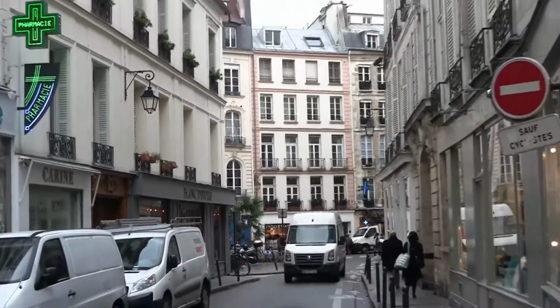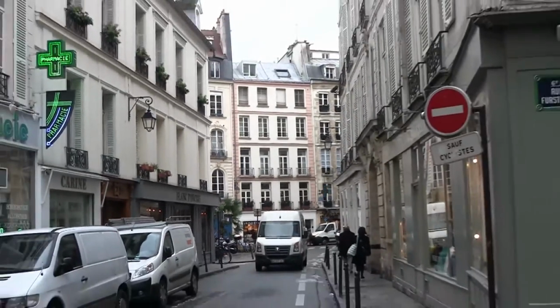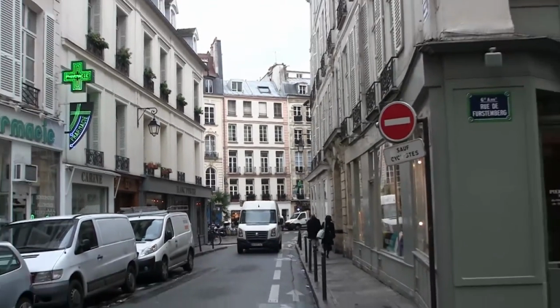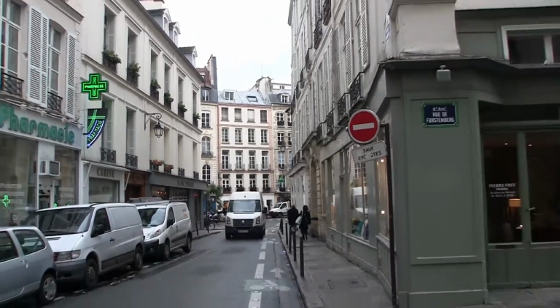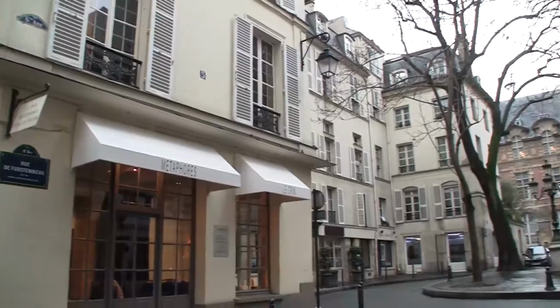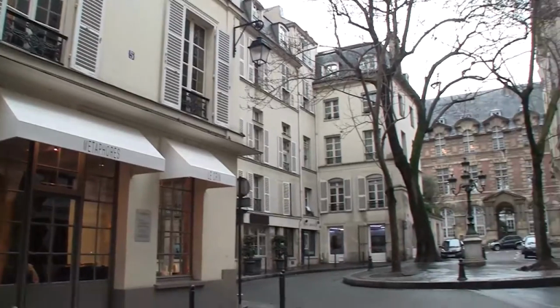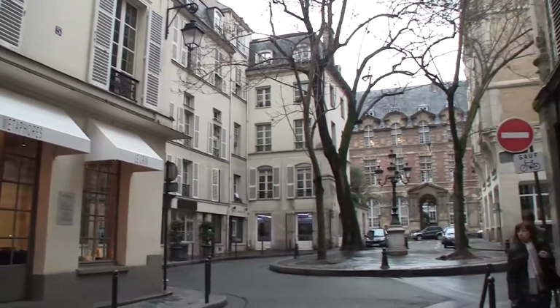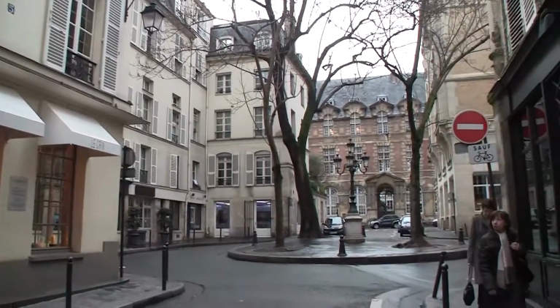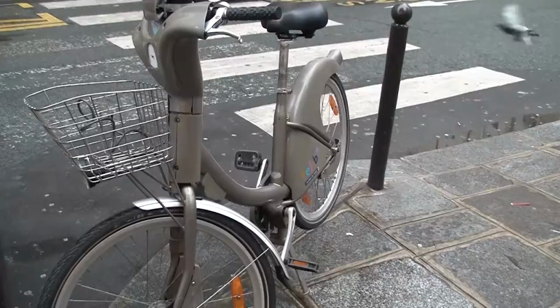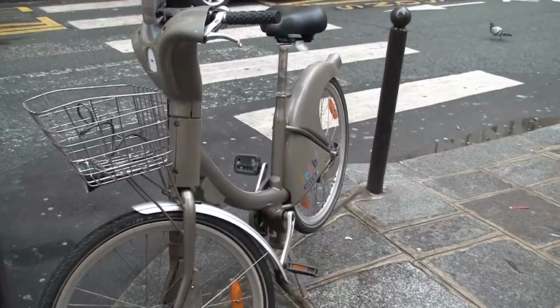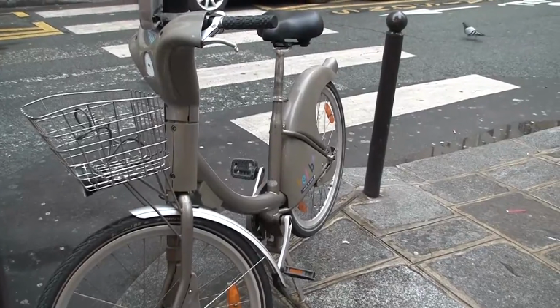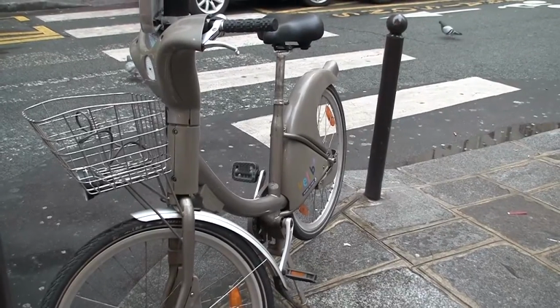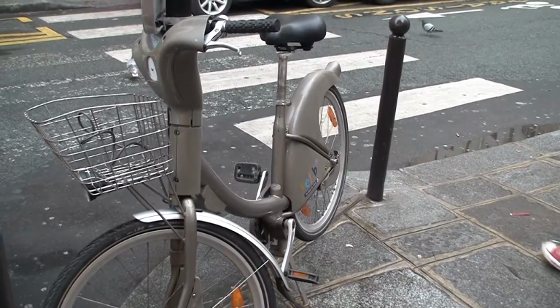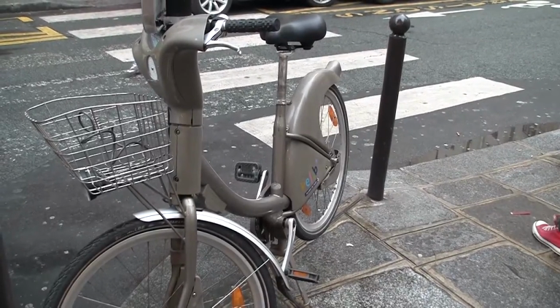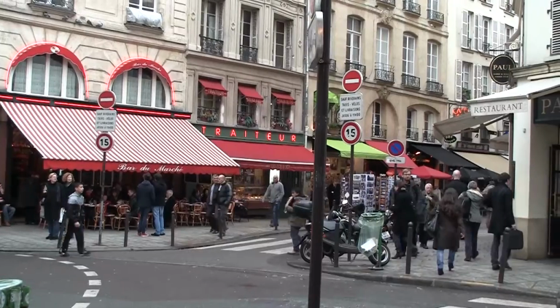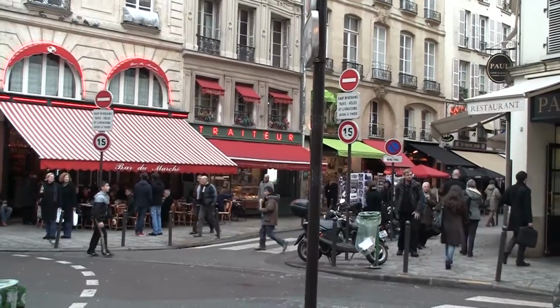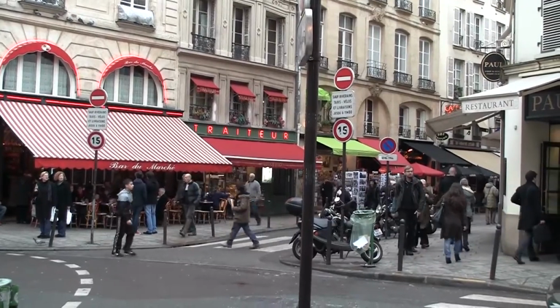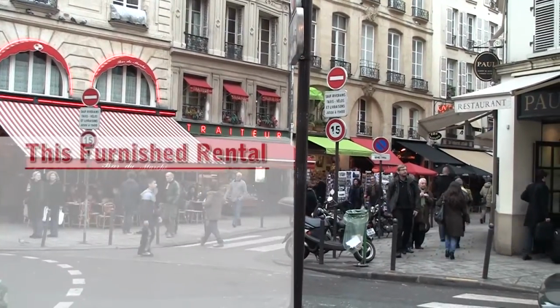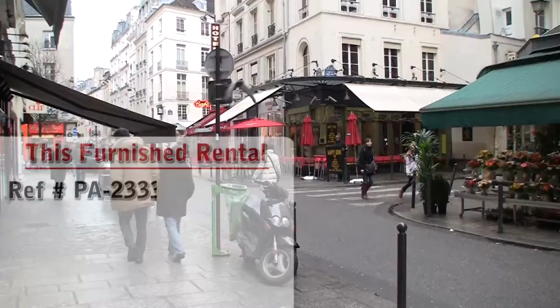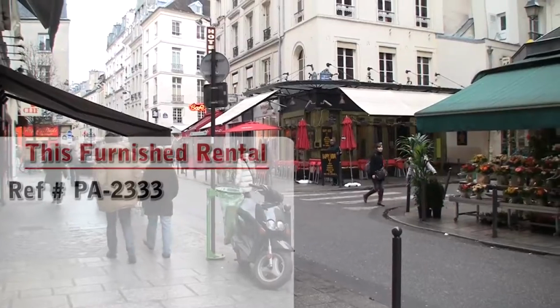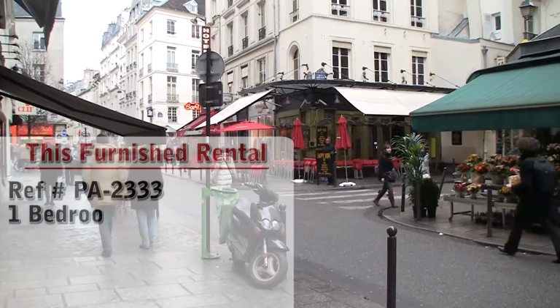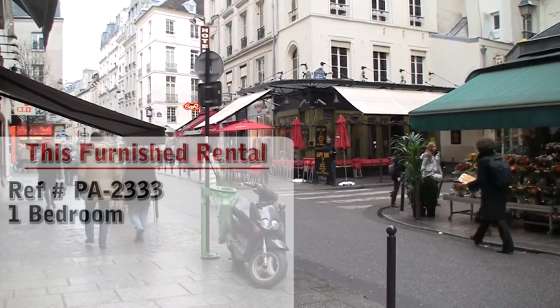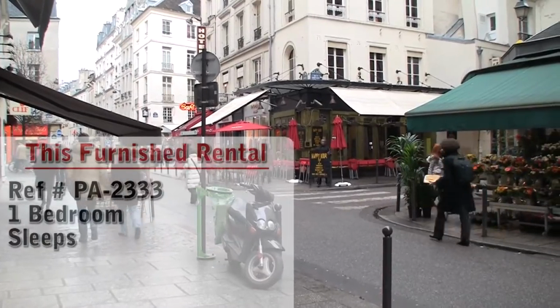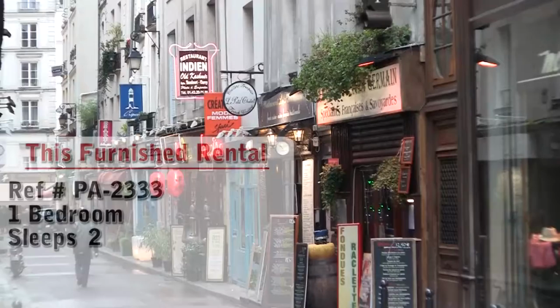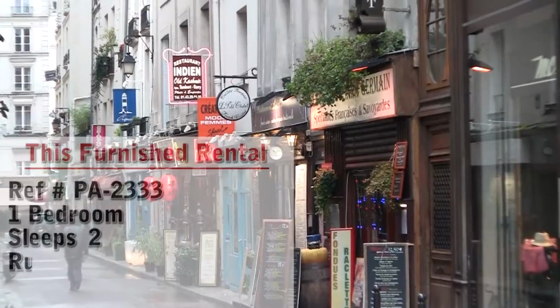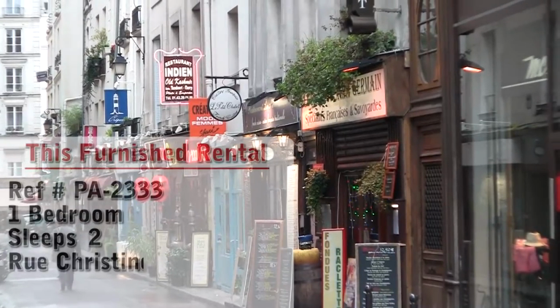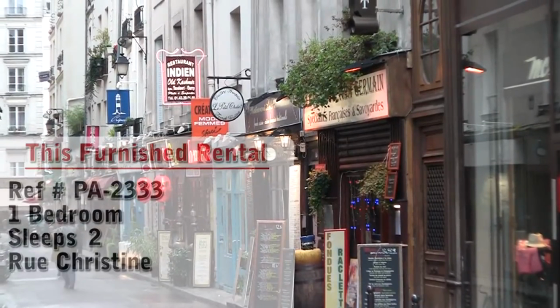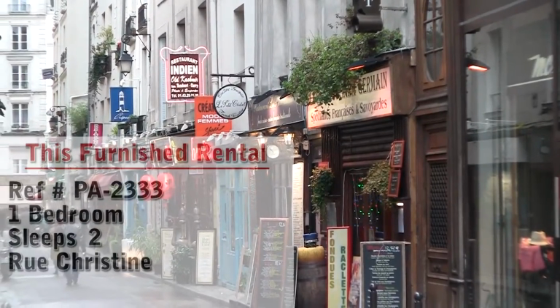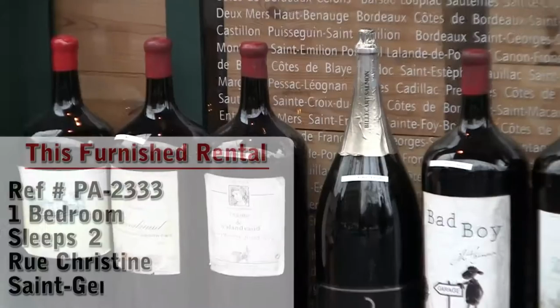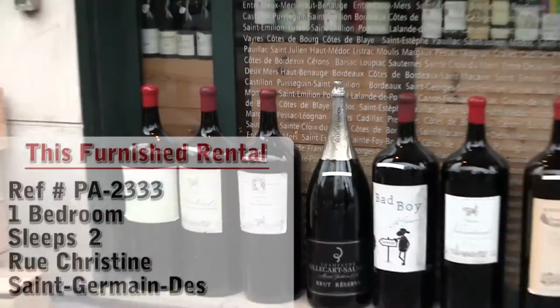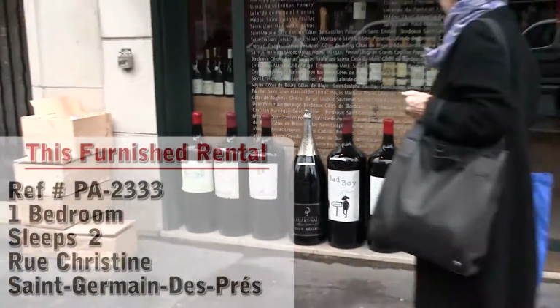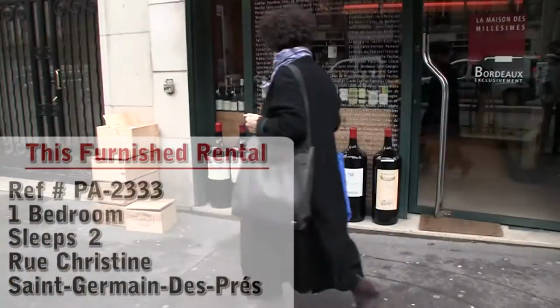Hello and welcome to another New York Habitat furnished apartment video tour. Today we're going to give you a tour of a great one-bedroom furnished apartment located in Saint-Germain-des-Prés. Let's check it out!